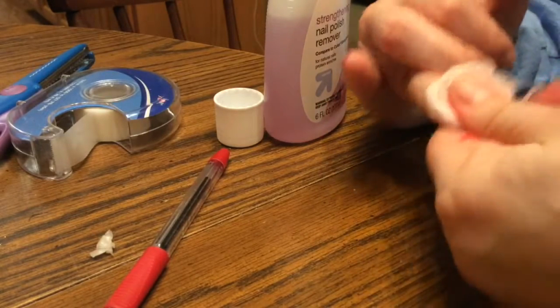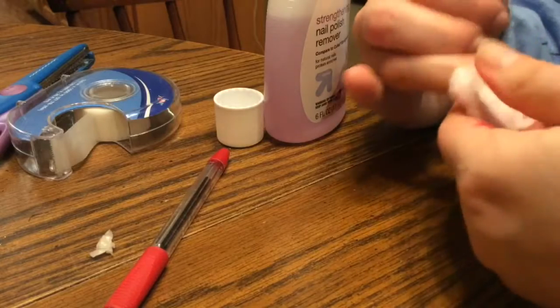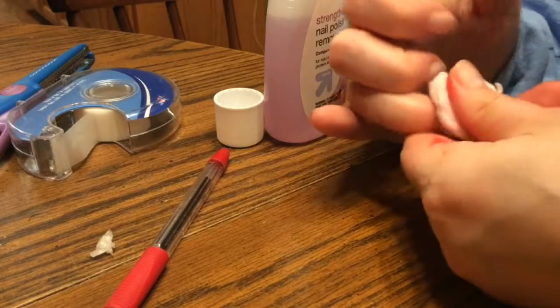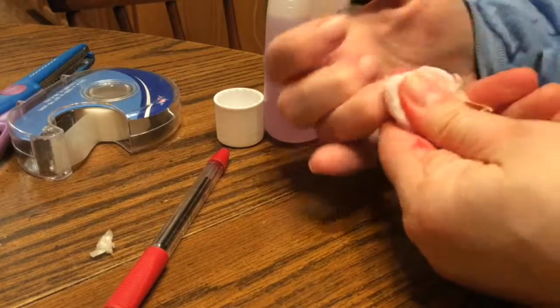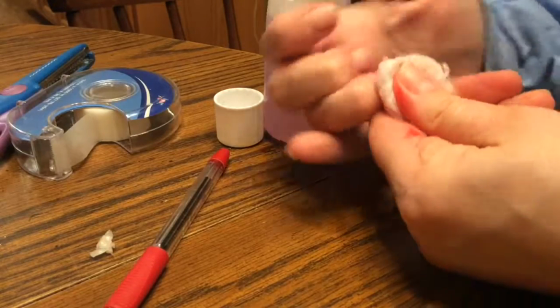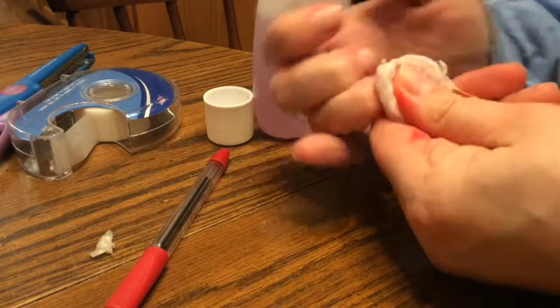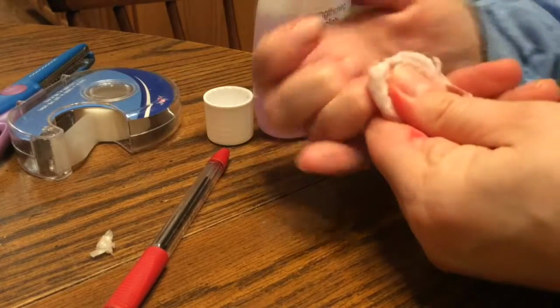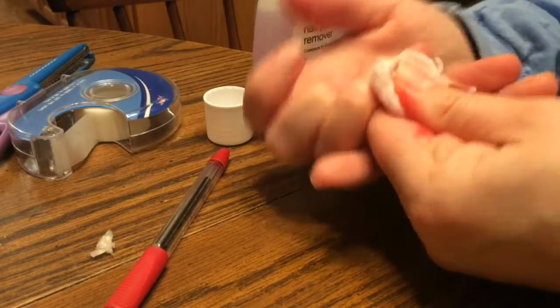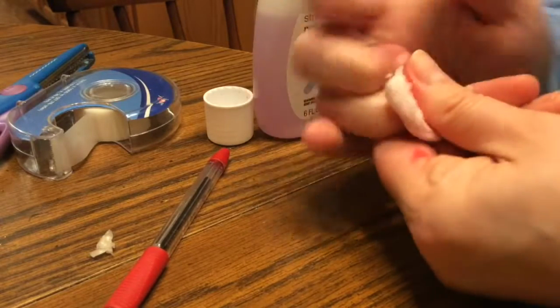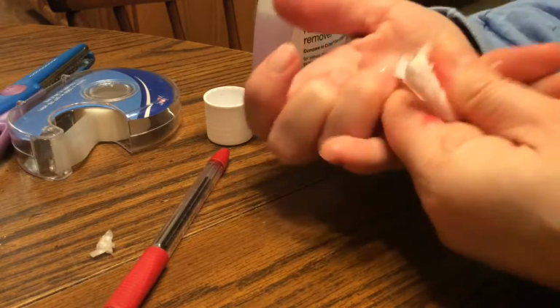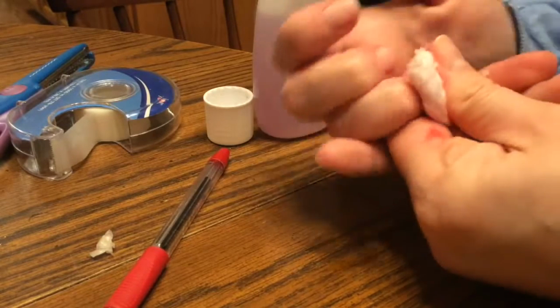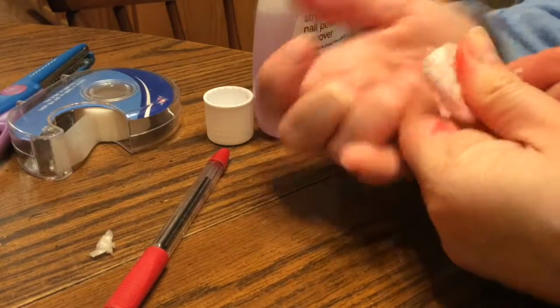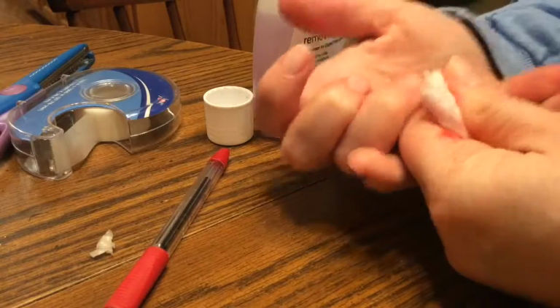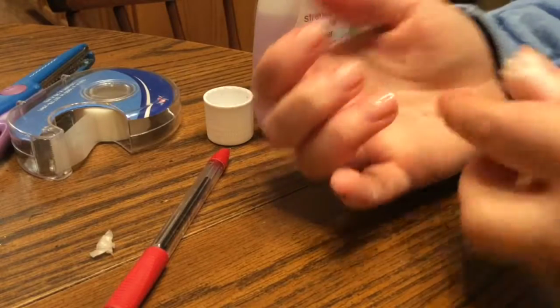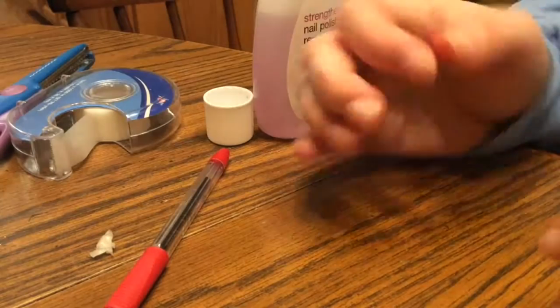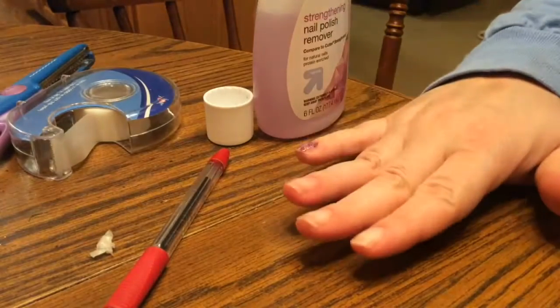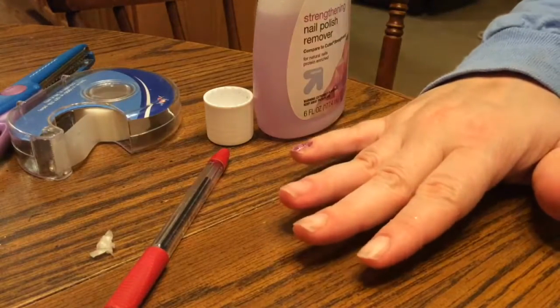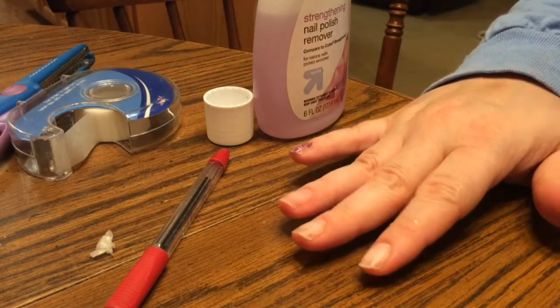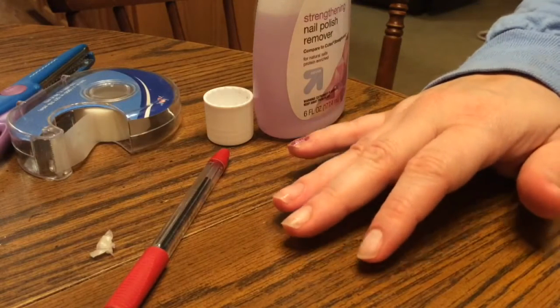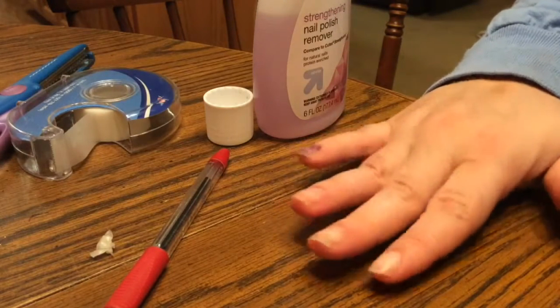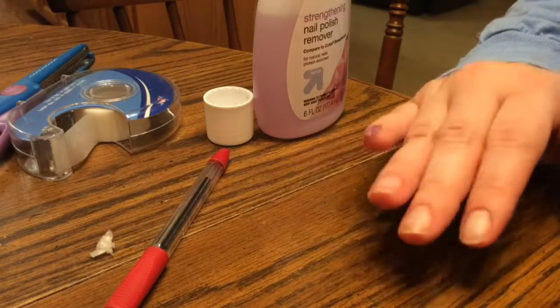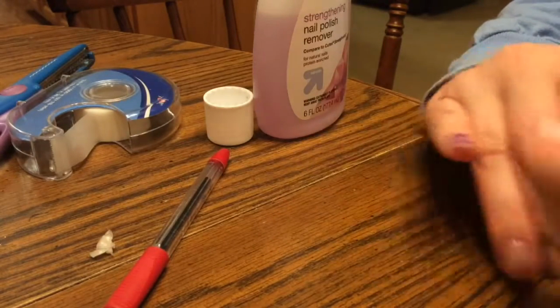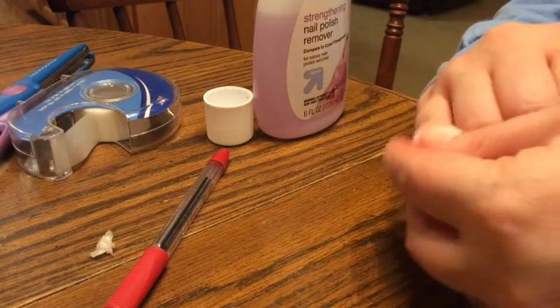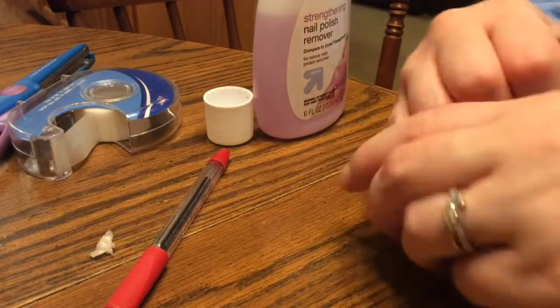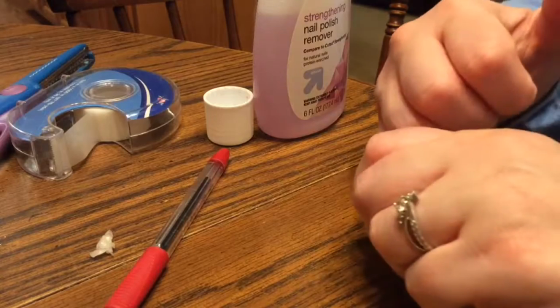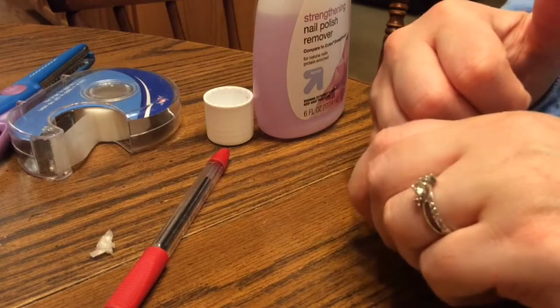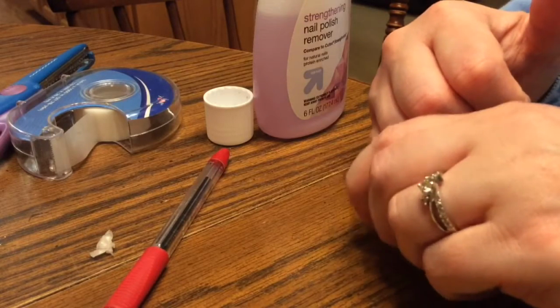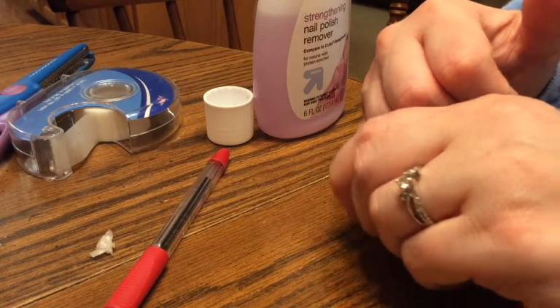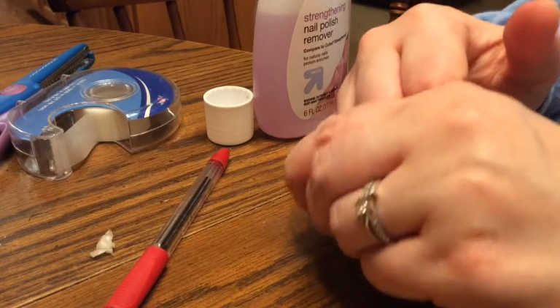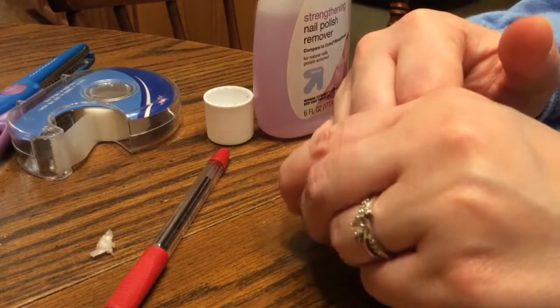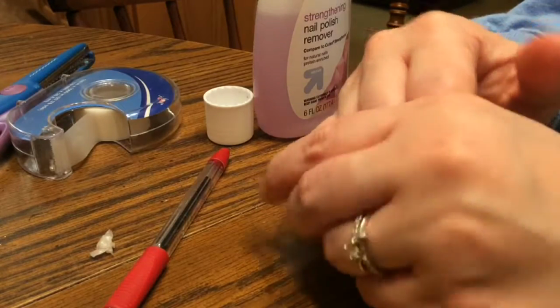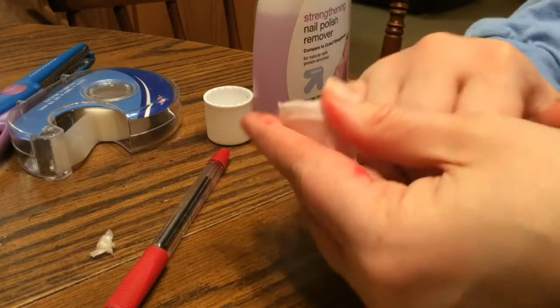The other thing you don't want to do is go from the tip of your nail or the bottom of your nail, especially if you were to rip them off, because that can damage your nails and that takes a while to grow out.